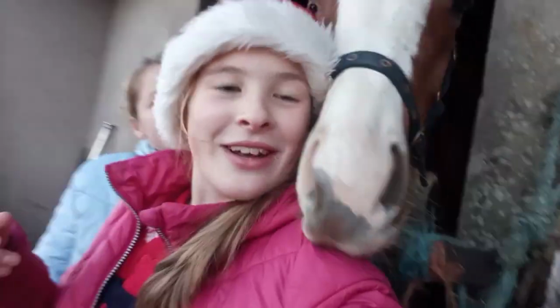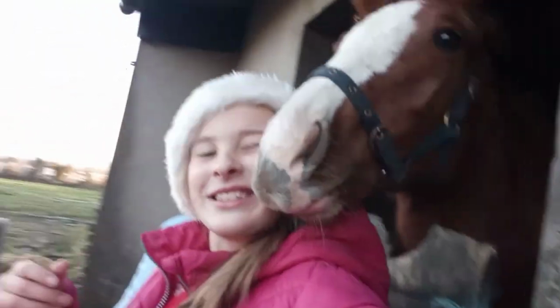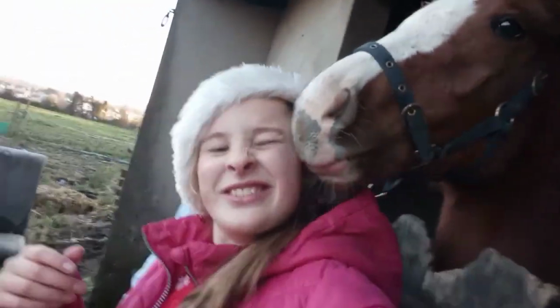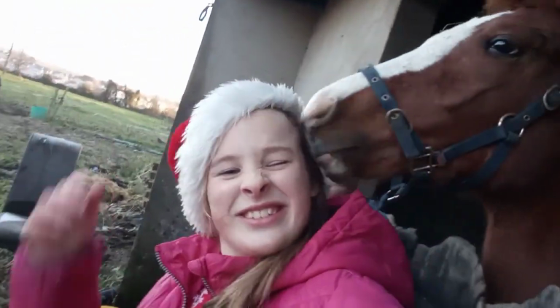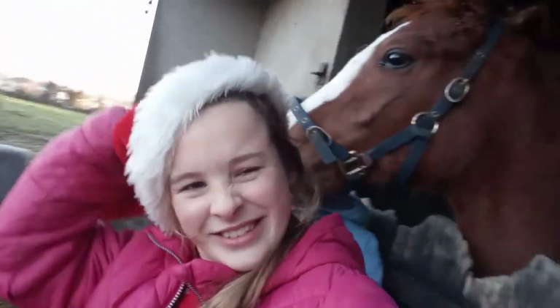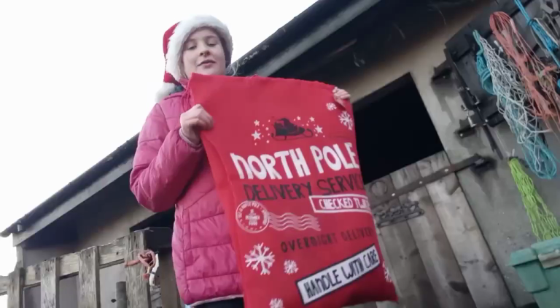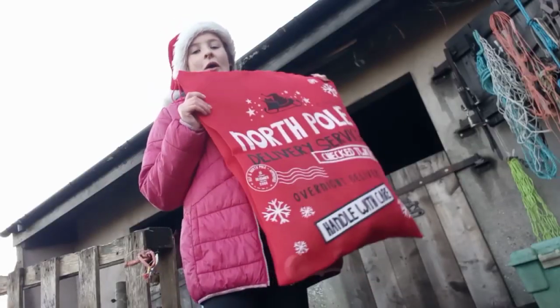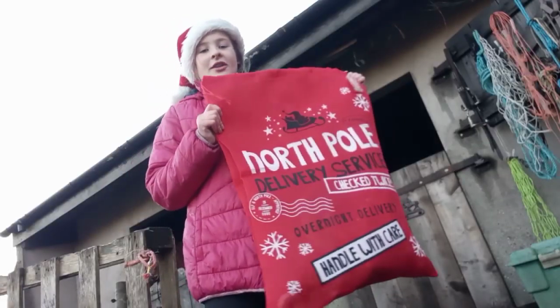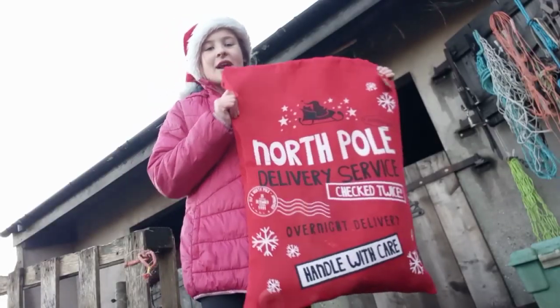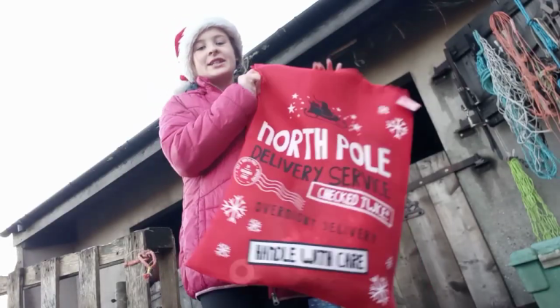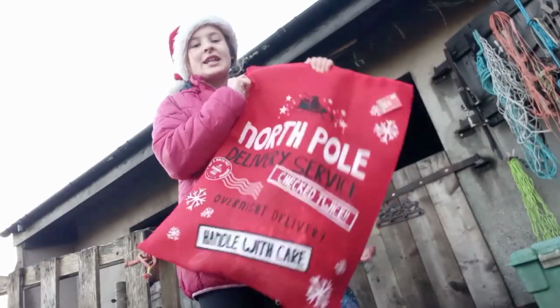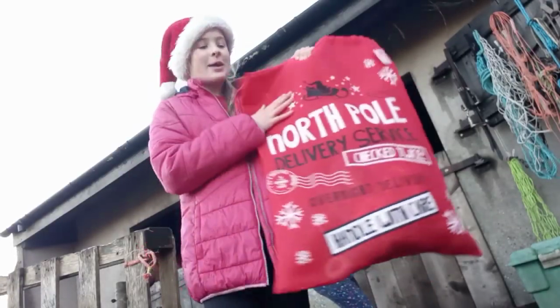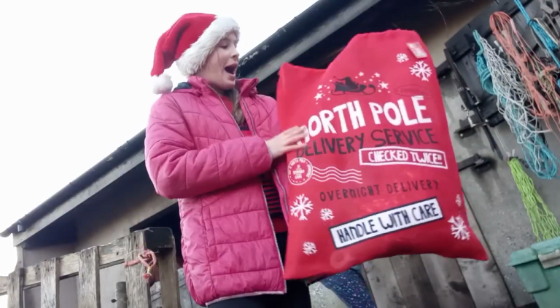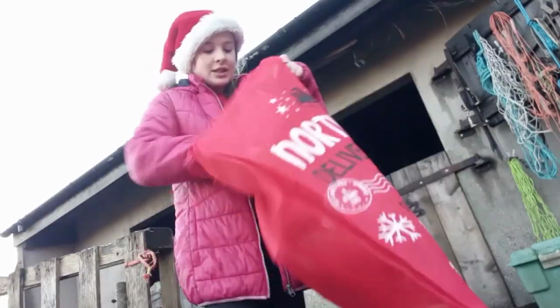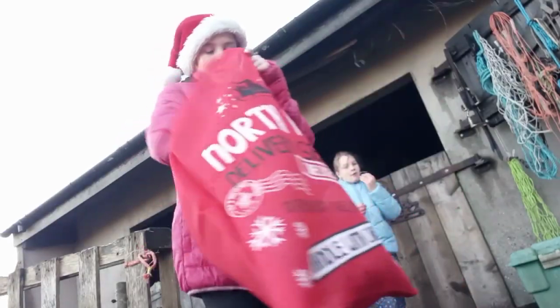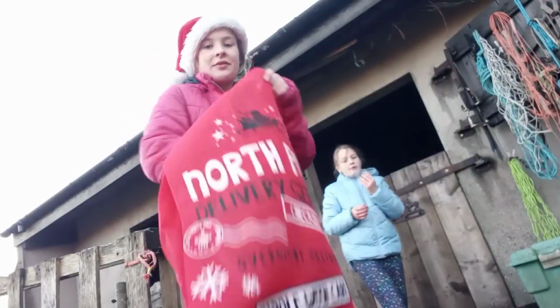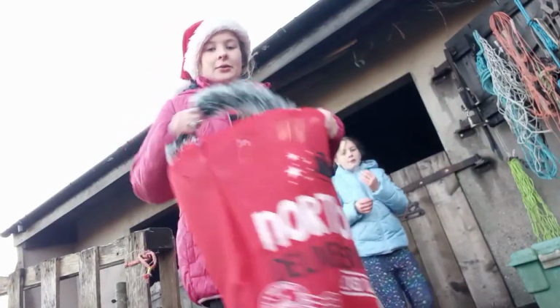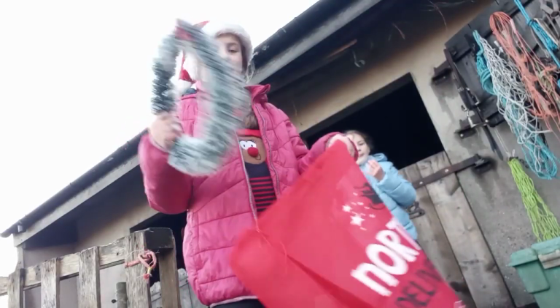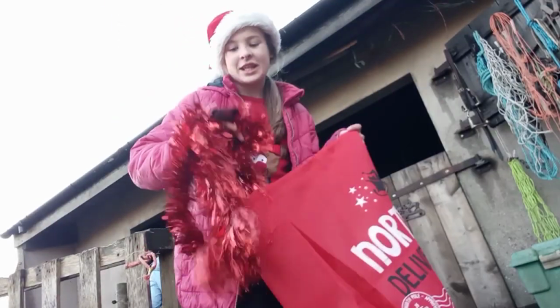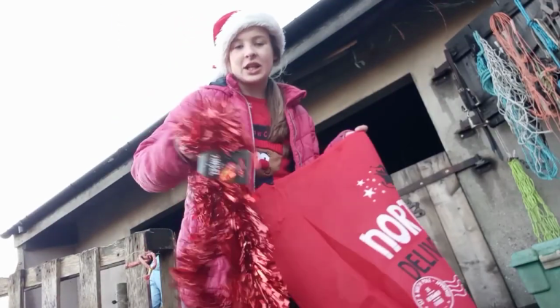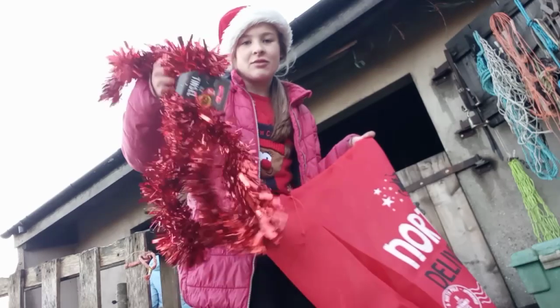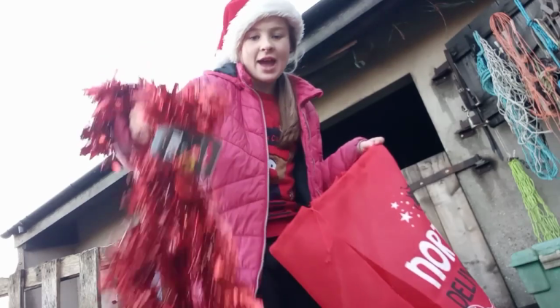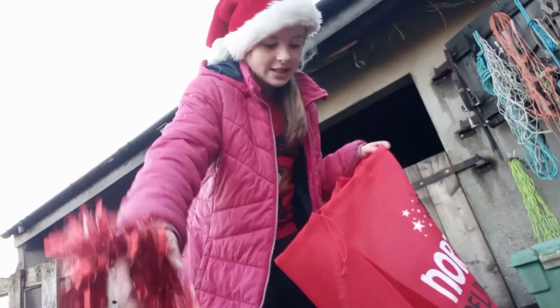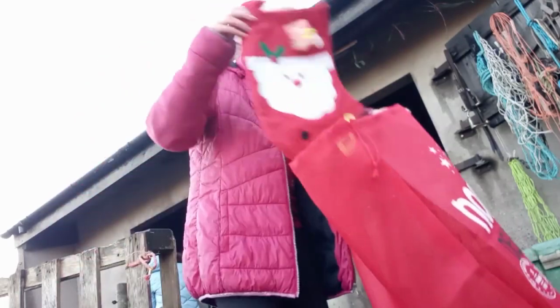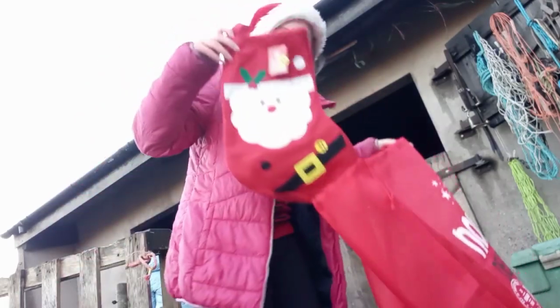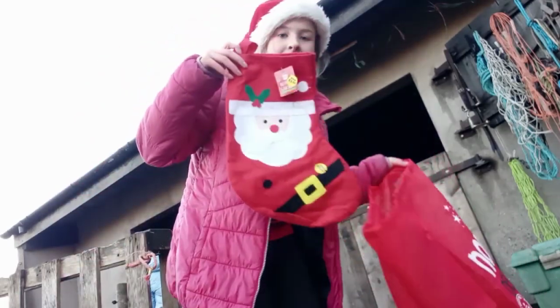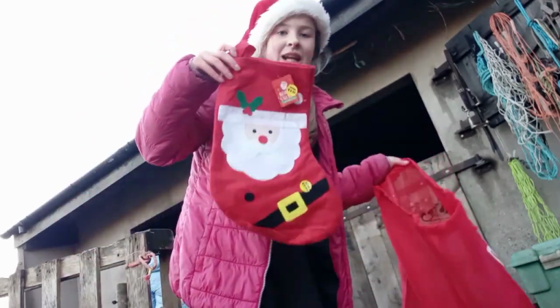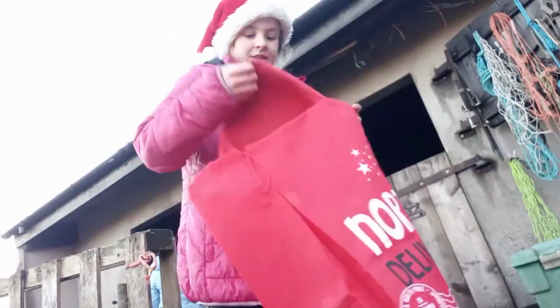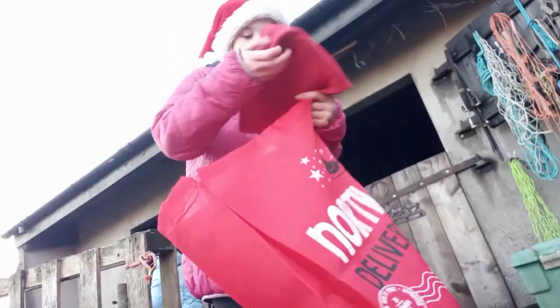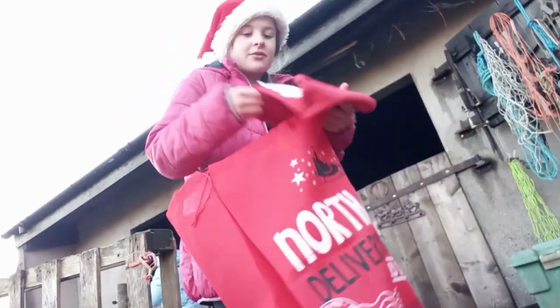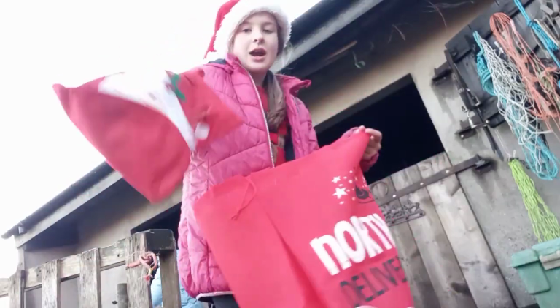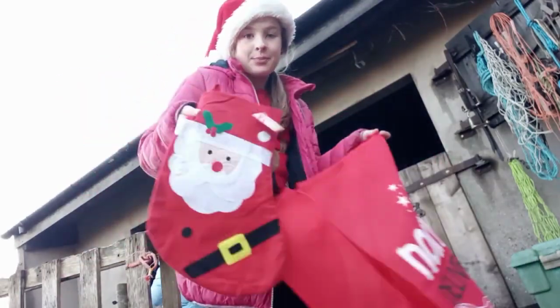Let's go! I've got all the decorations in this big bag — we've got a wreath, tinsel, and a red stocking for Marley and a stocking for April.